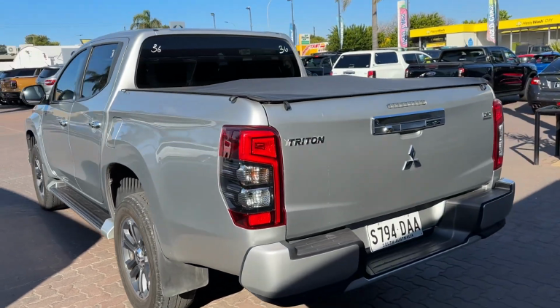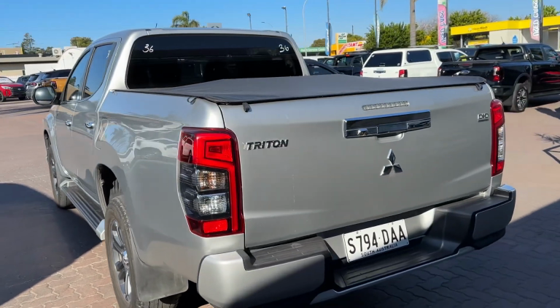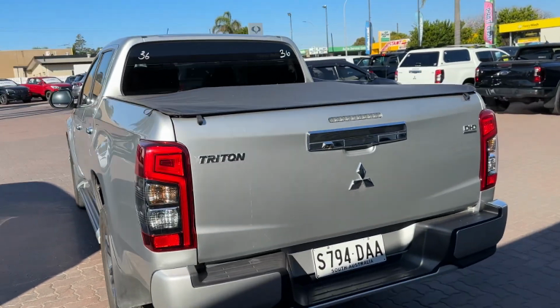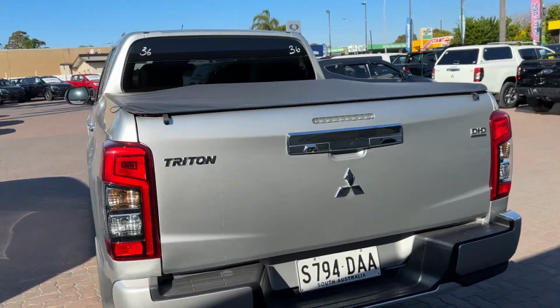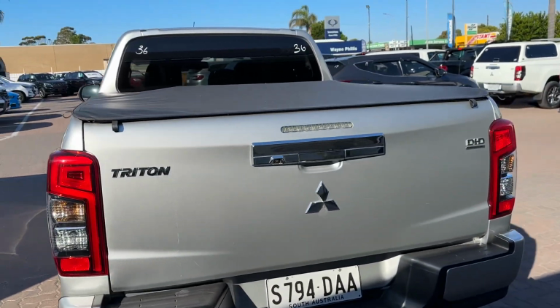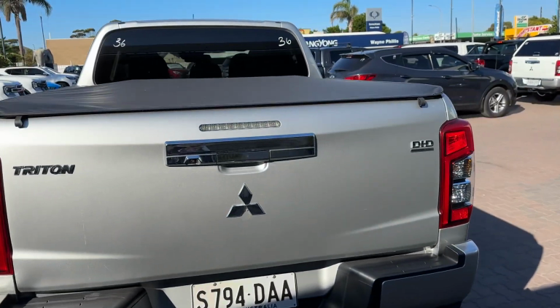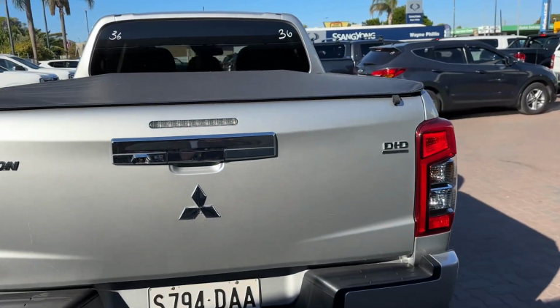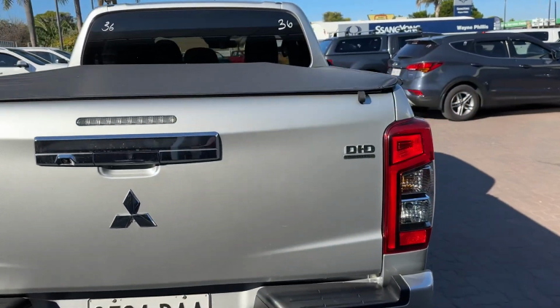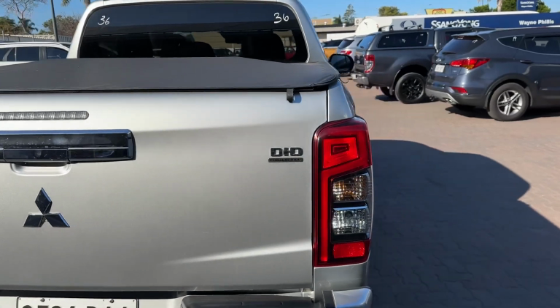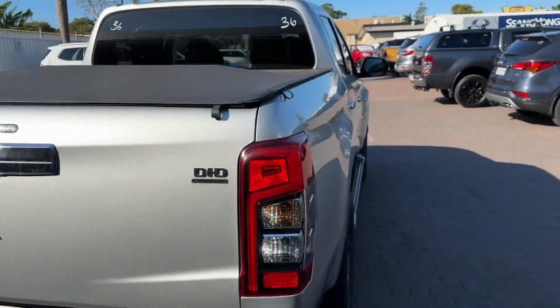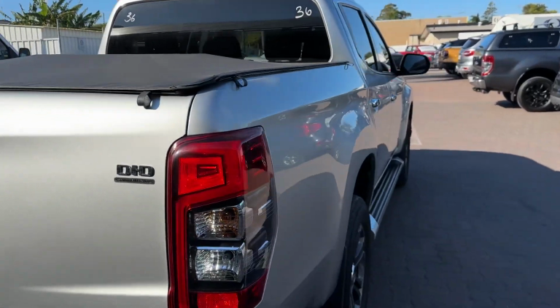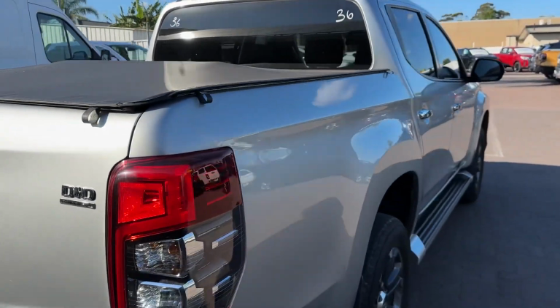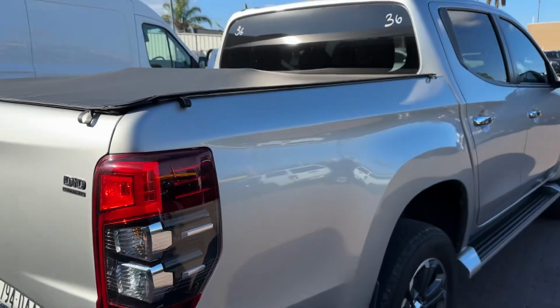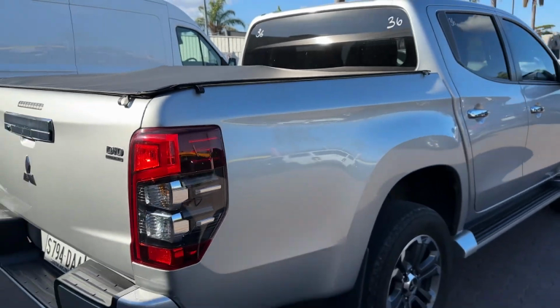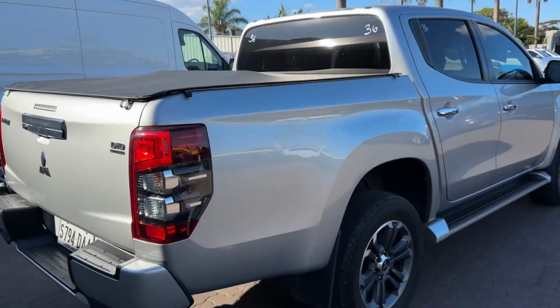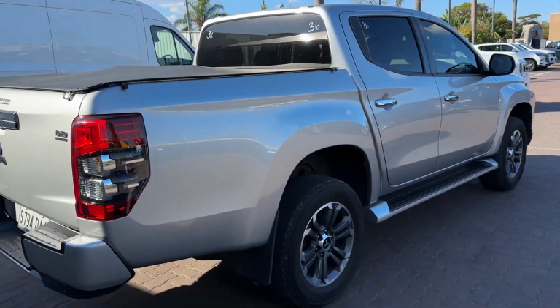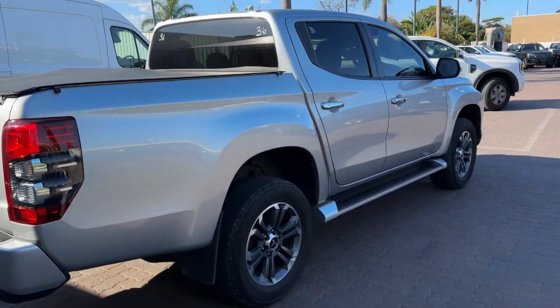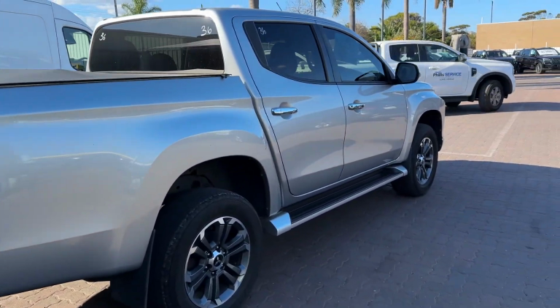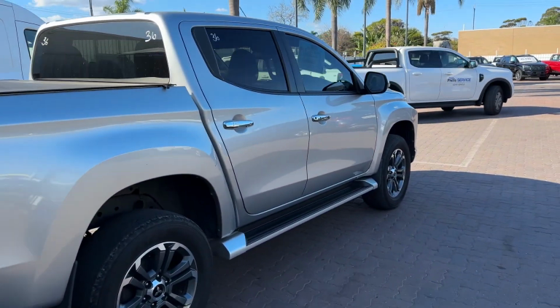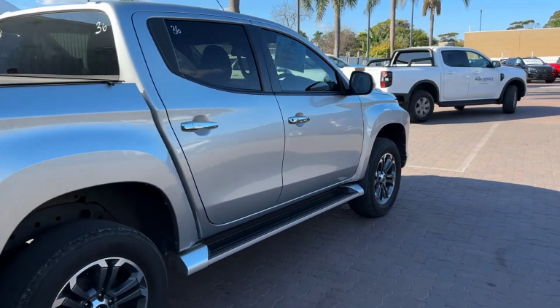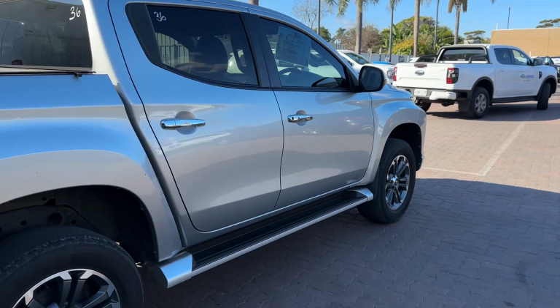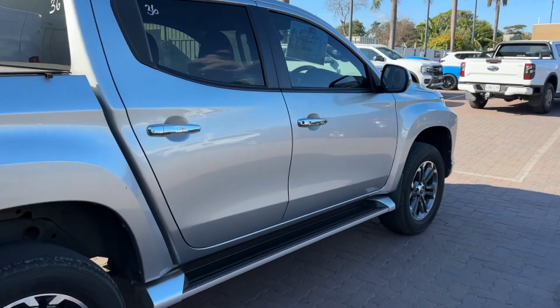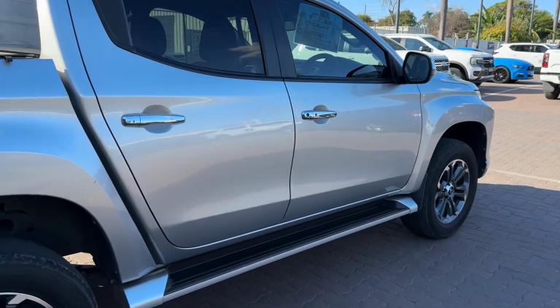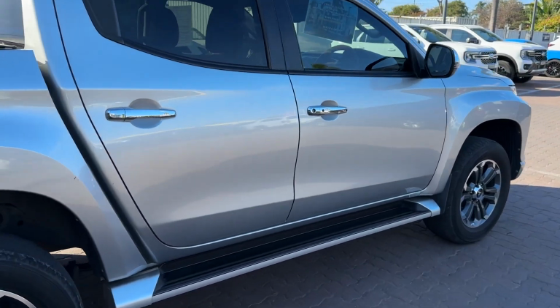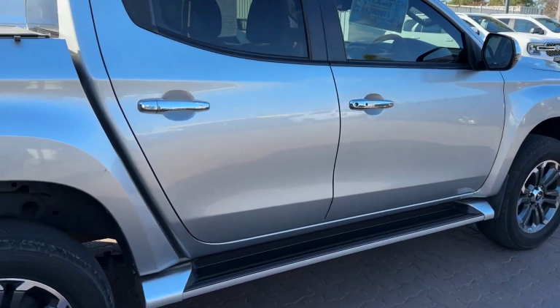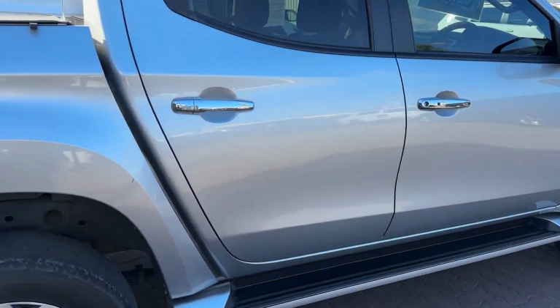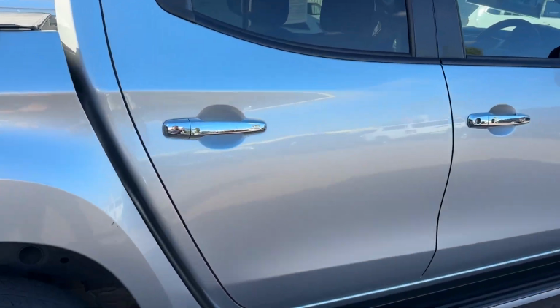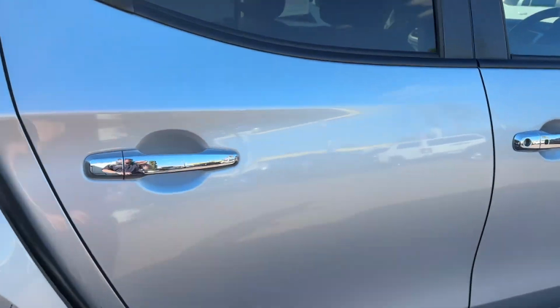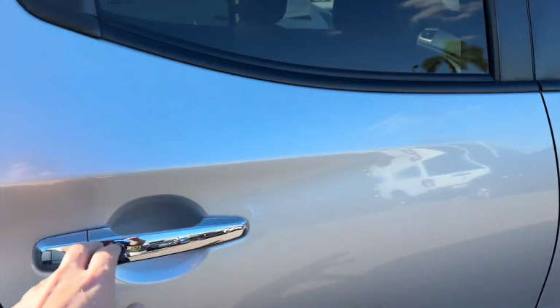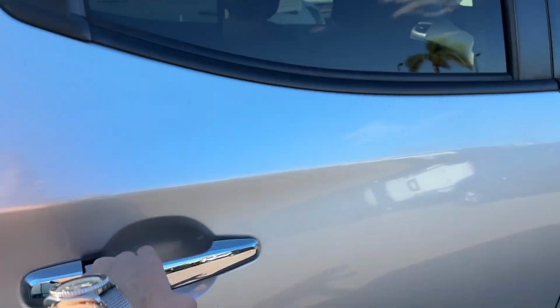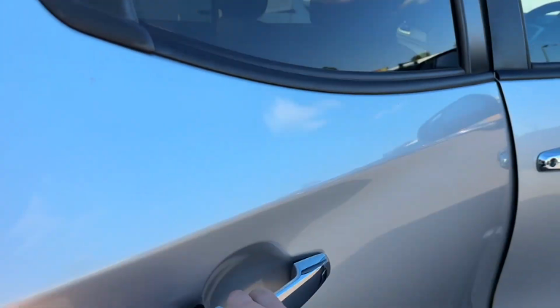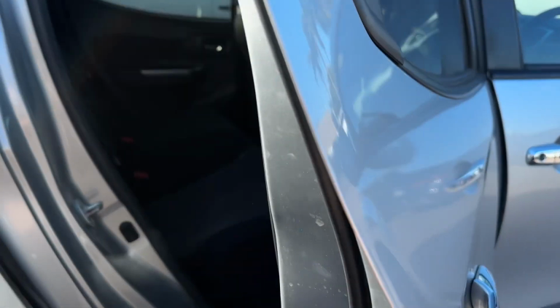It's fitted with a tonneau cover already. These are a 2.4 turbo diesel, I believe. This one's a 6-speed manual and it's a 4x4. So very good nick for the year and for the Ks.